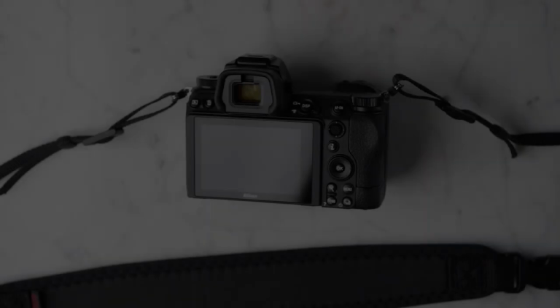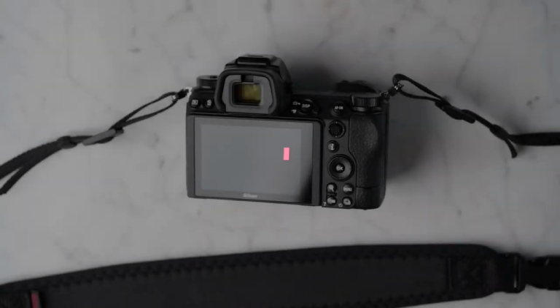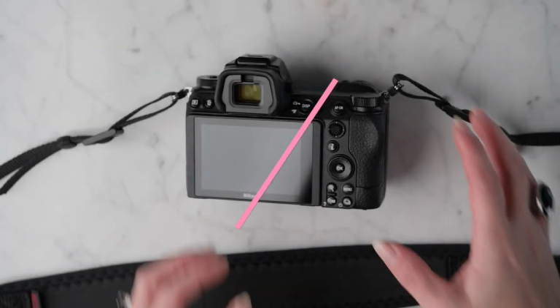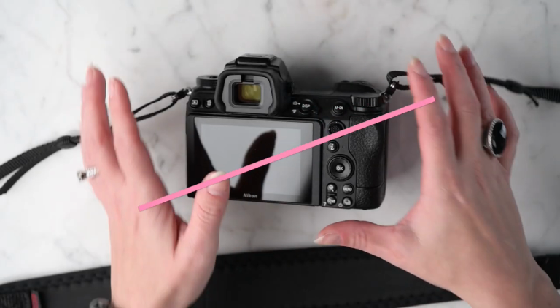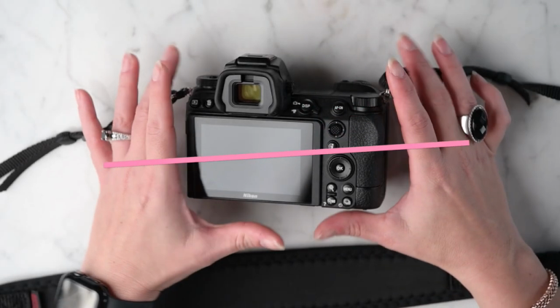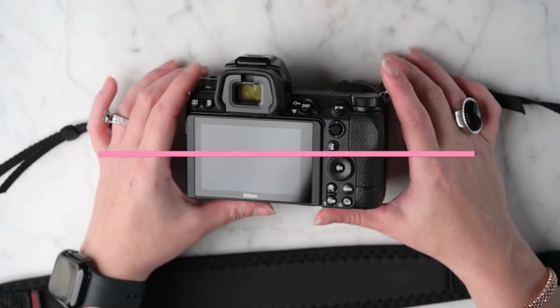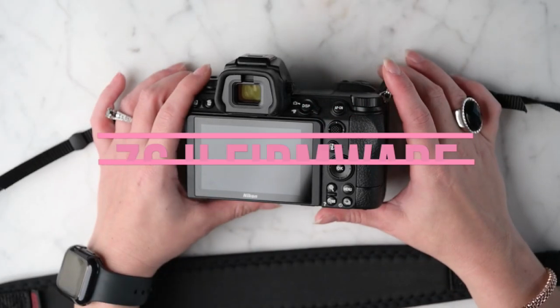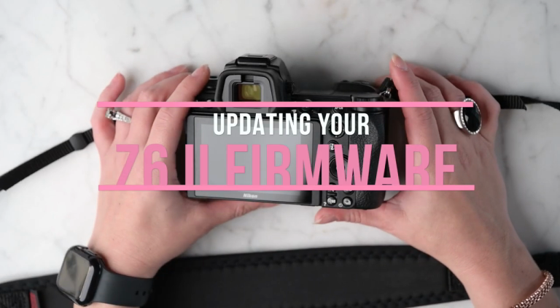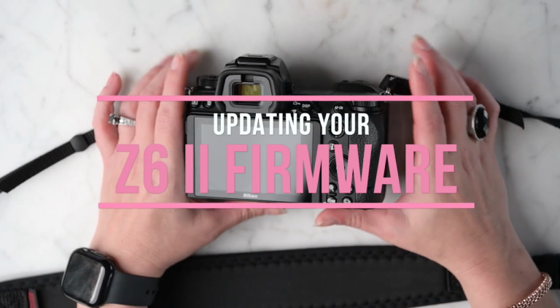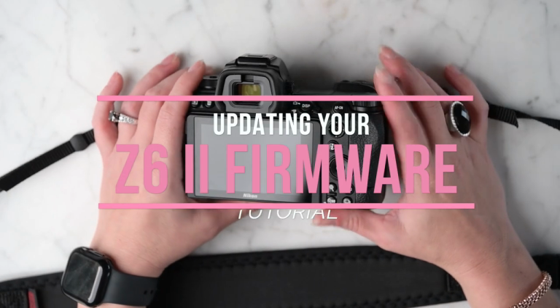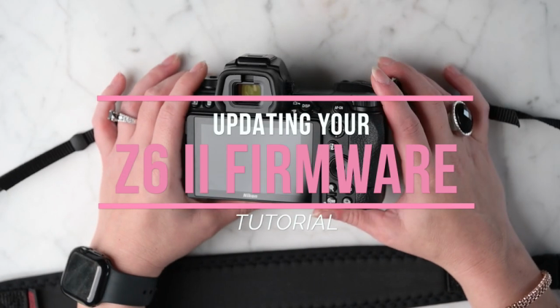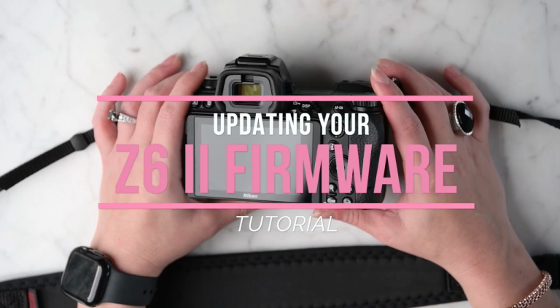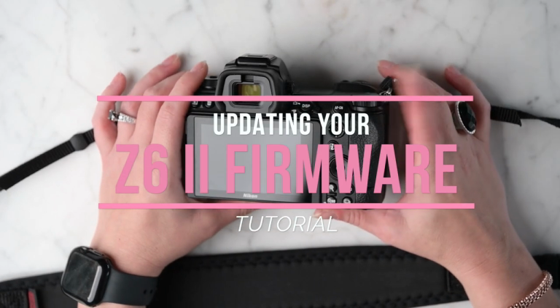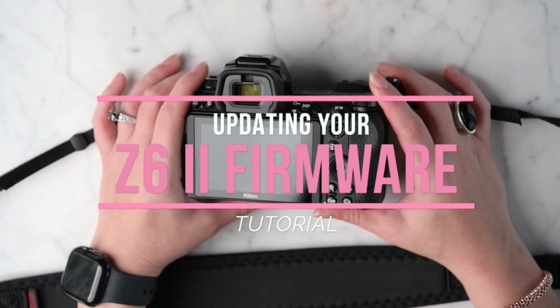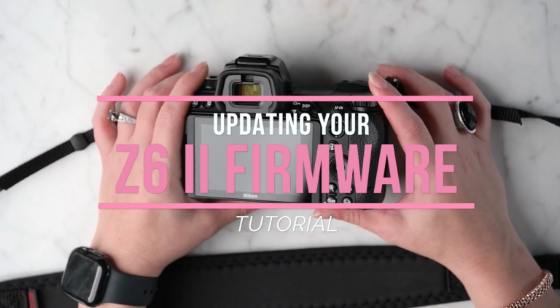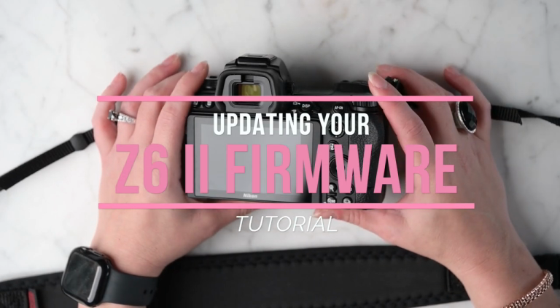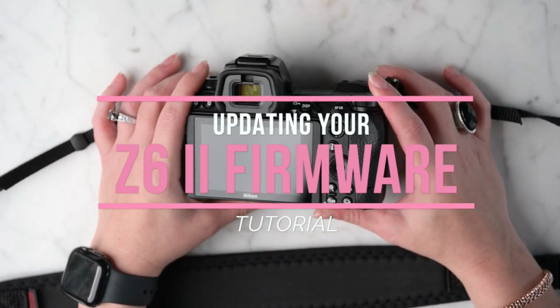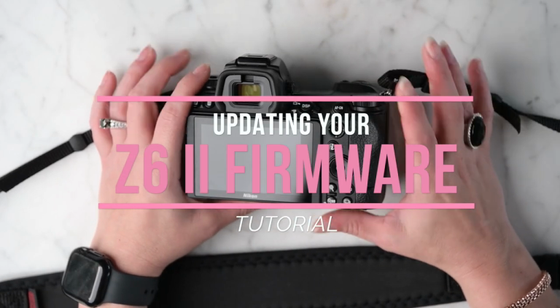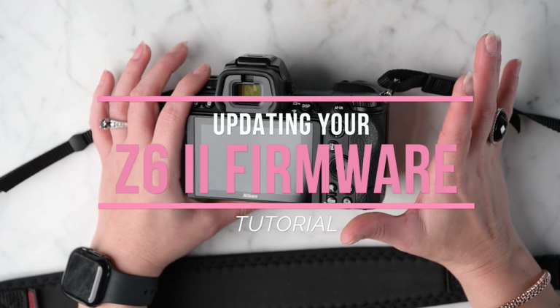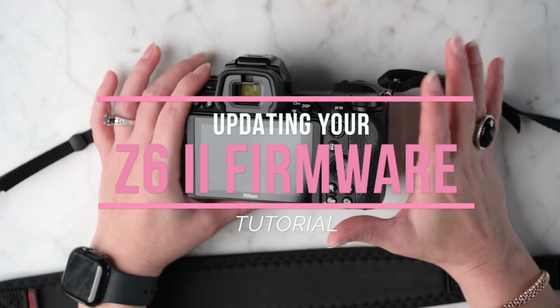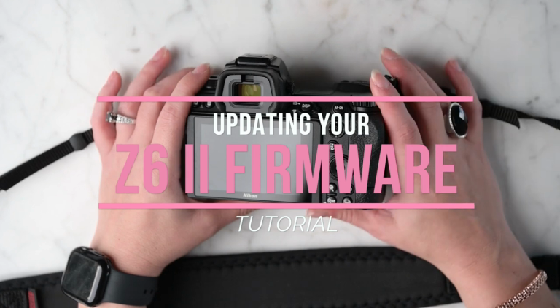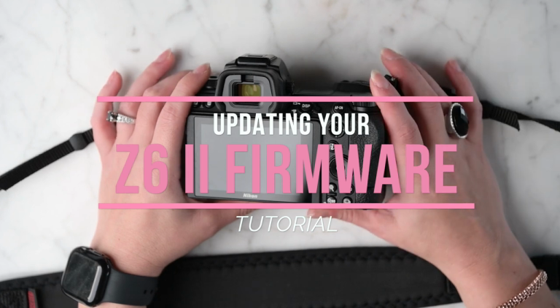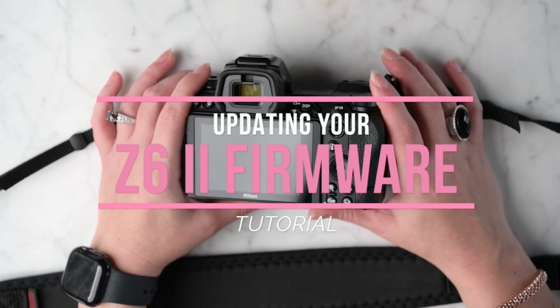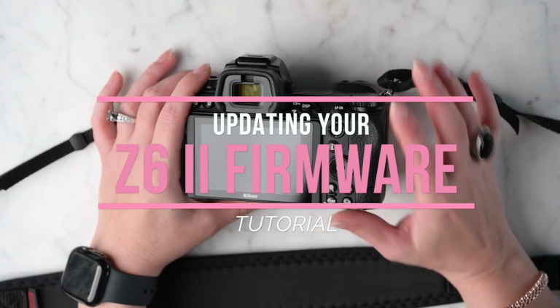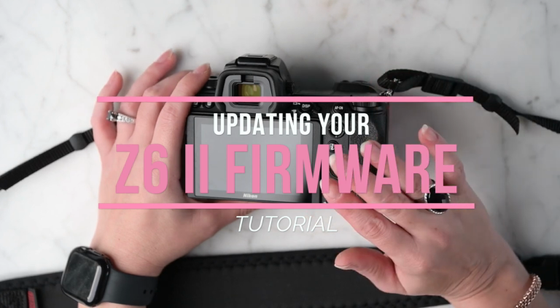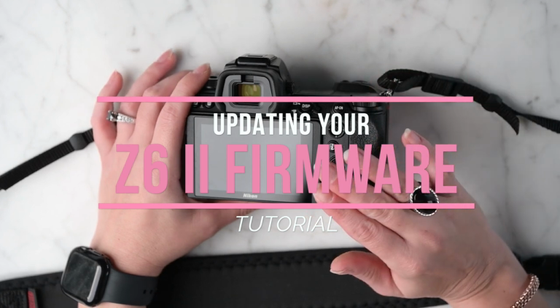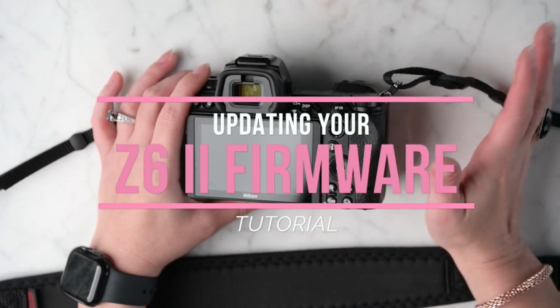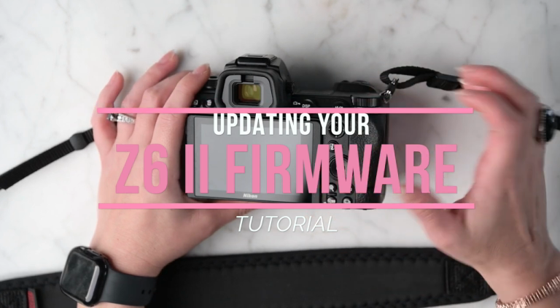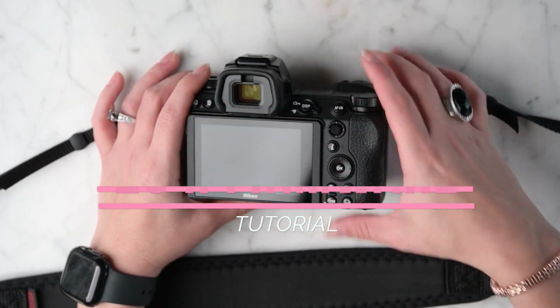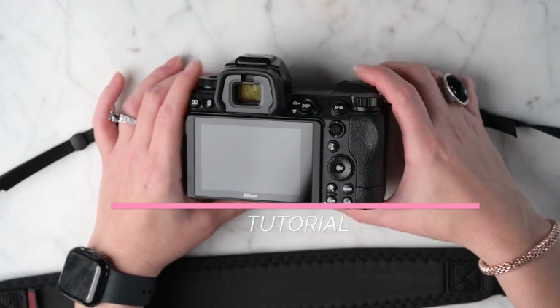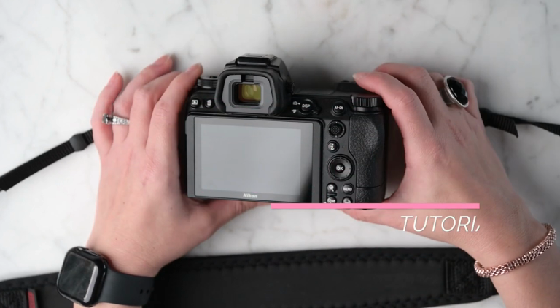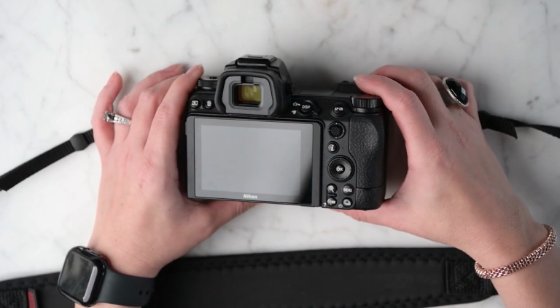All right guys, today we're updating the firmware on our Z6 II. Since I abhor long videos for the sake of being long, we're jumping right in and making it really short.